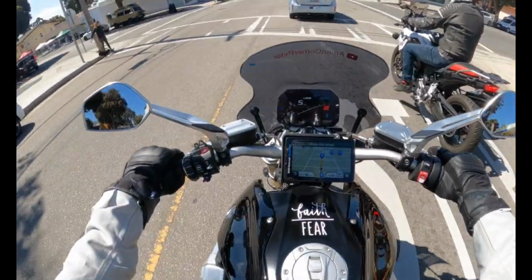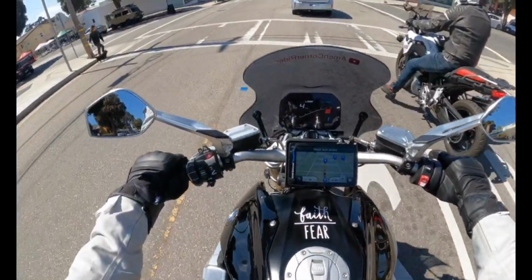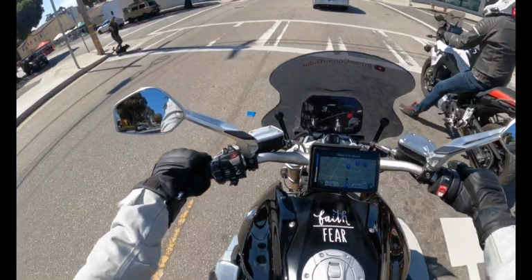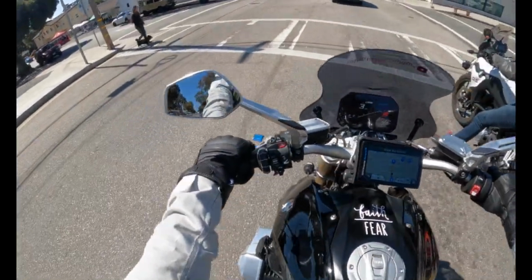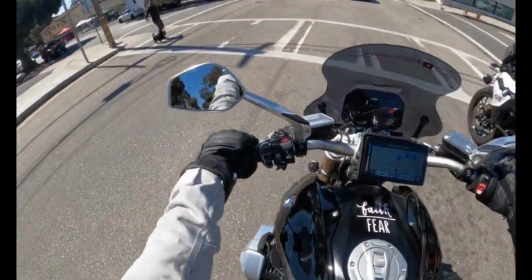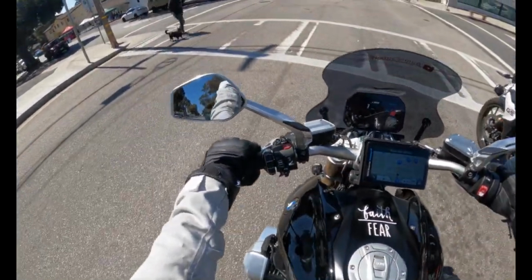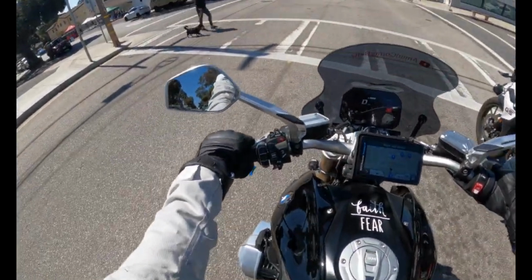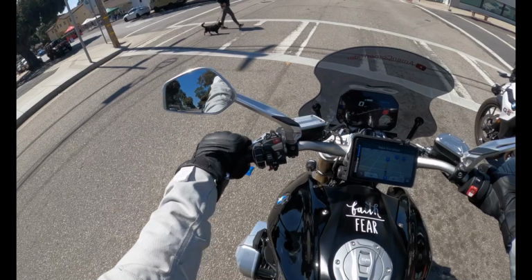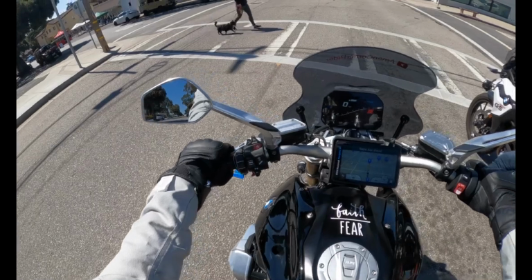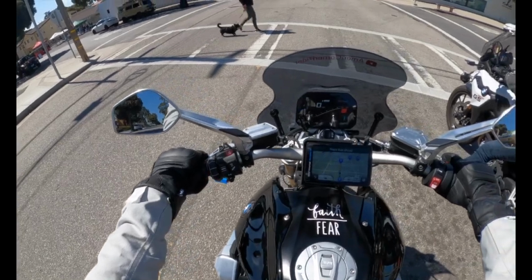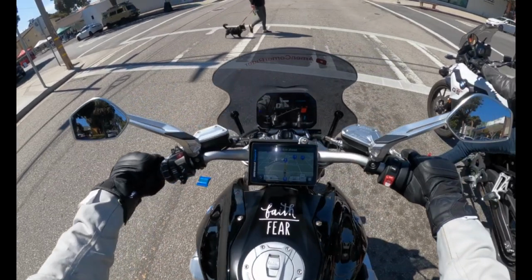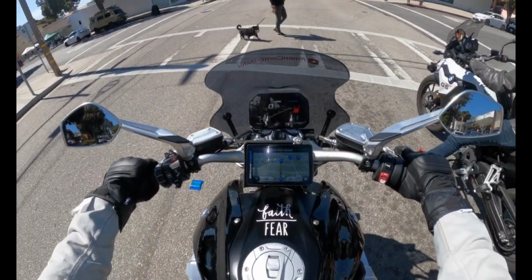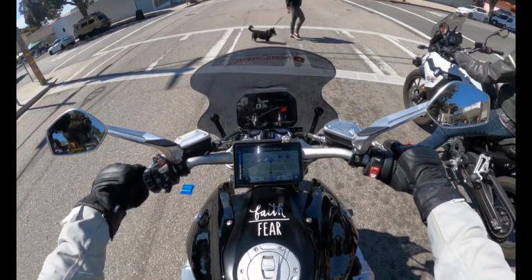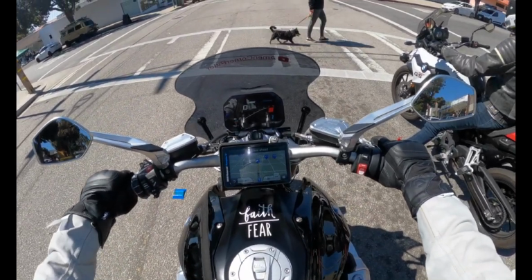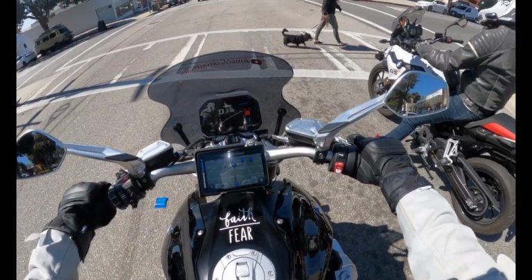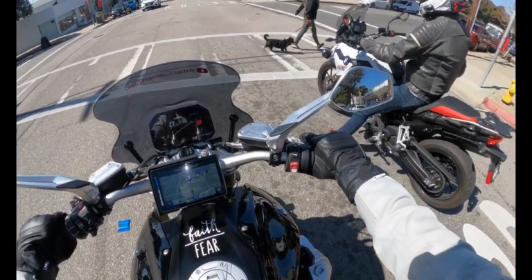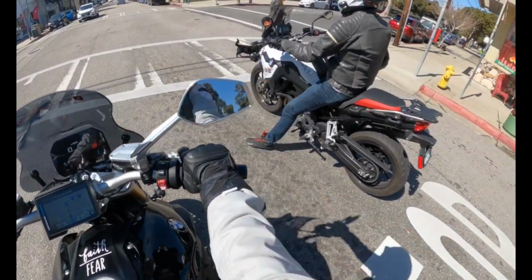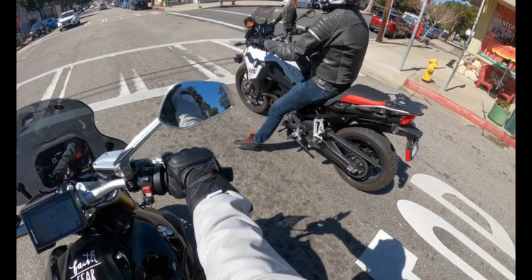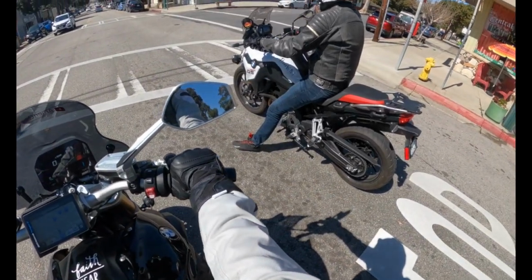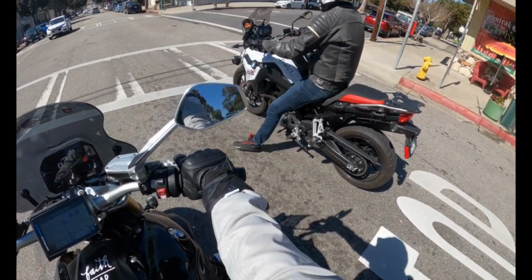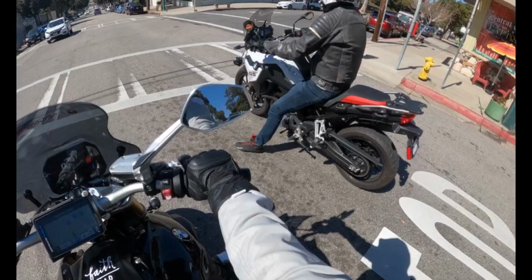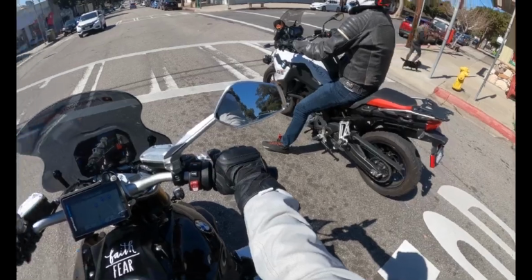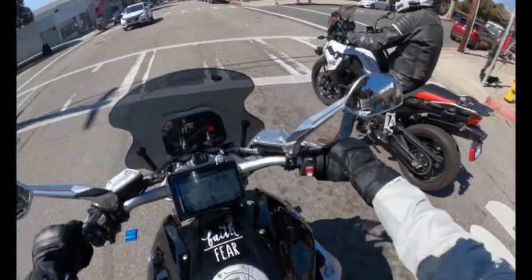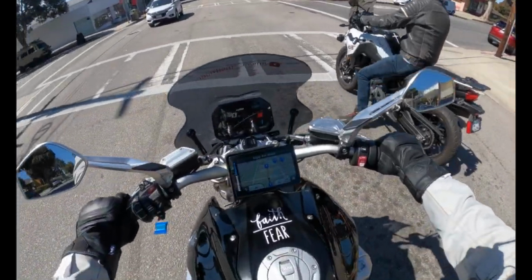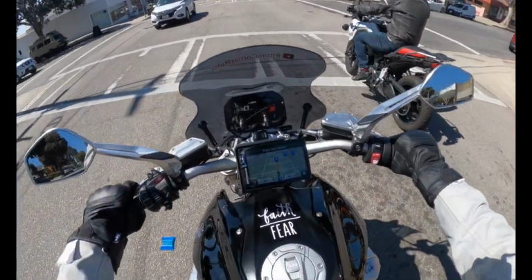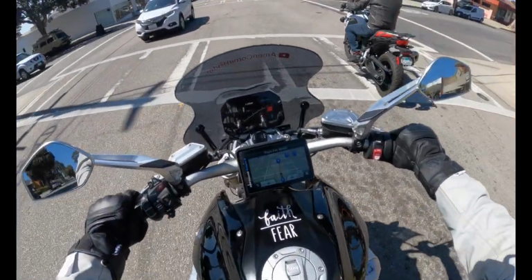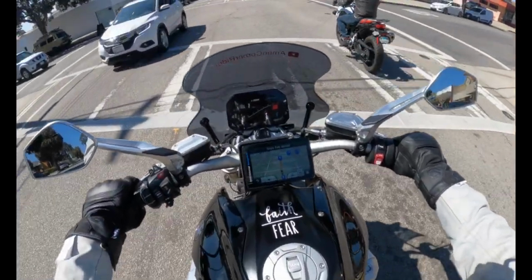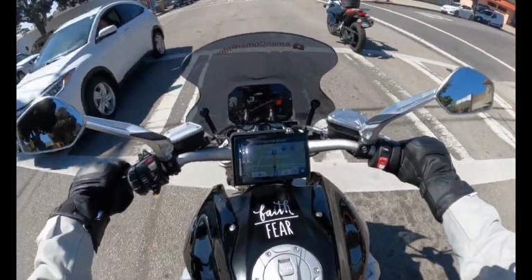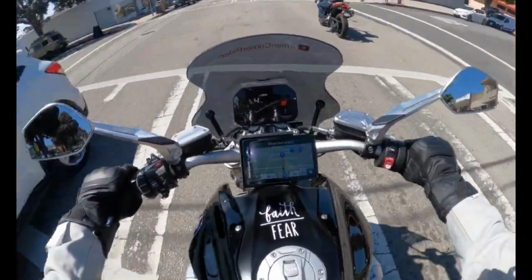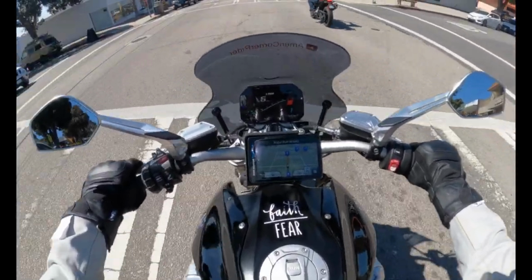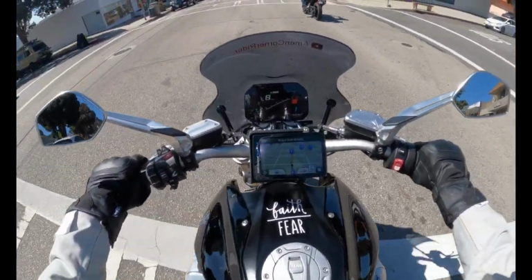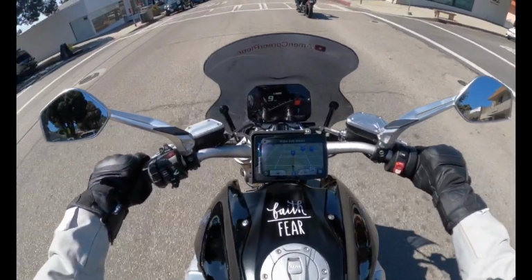Okay, this girl's gonna cross with her little short-legged doggie. I bet he's a biter — he's kind of got that look. You can just tell, some dogs just look like biters.